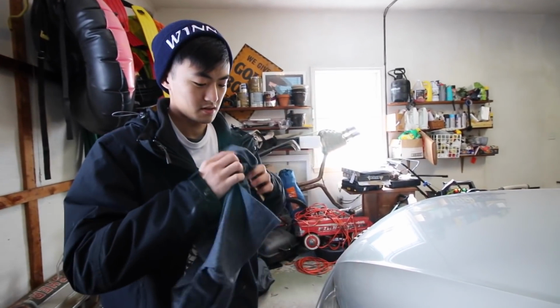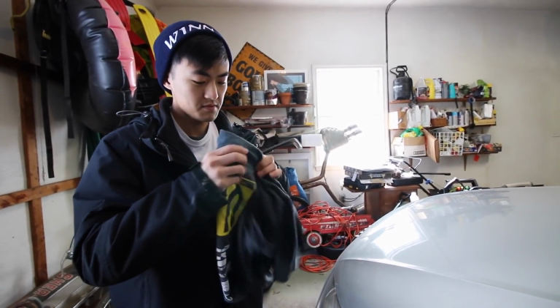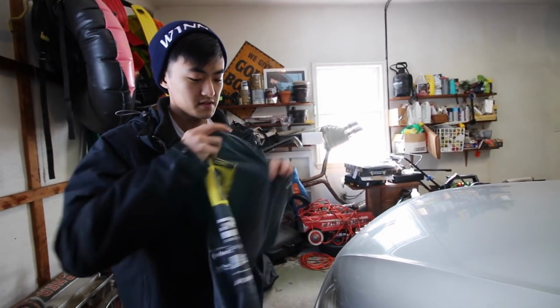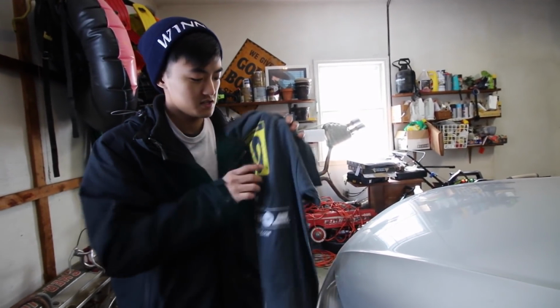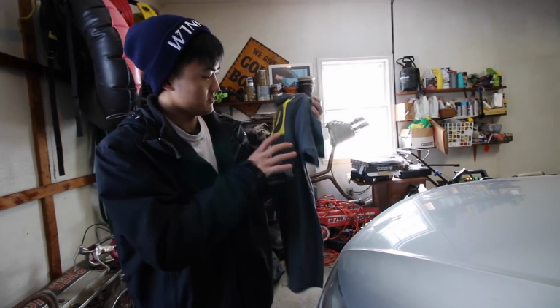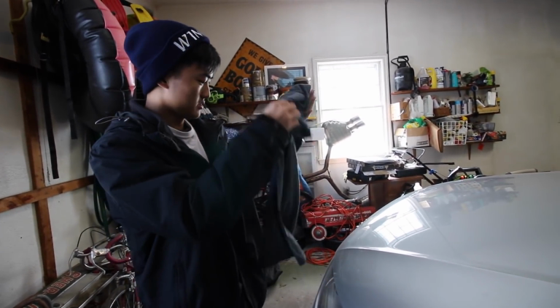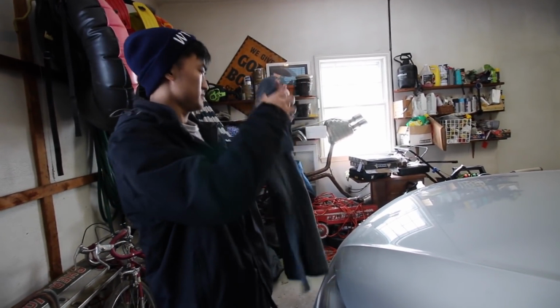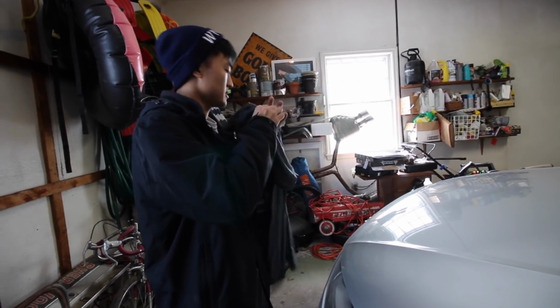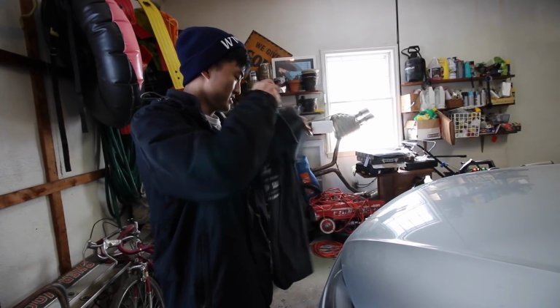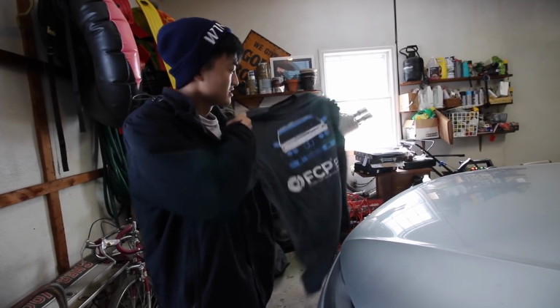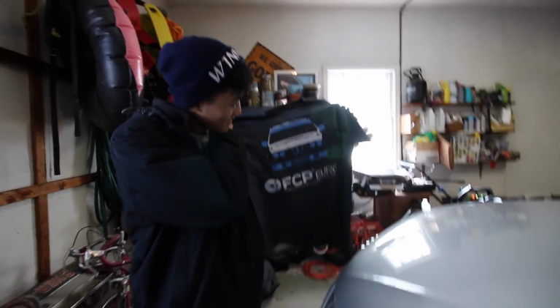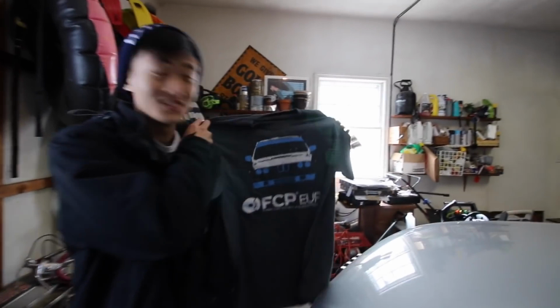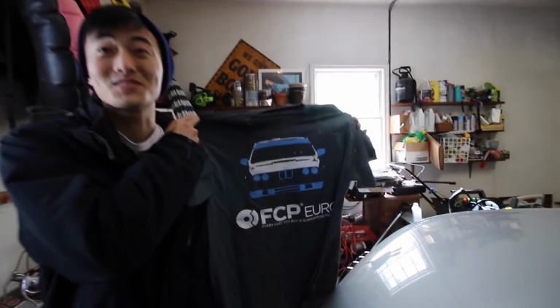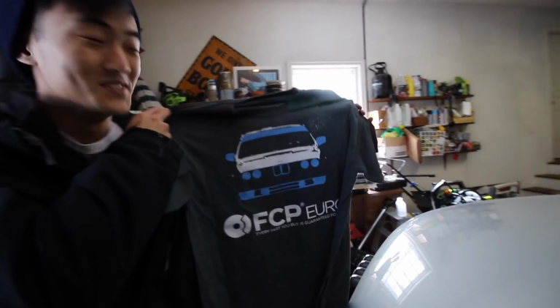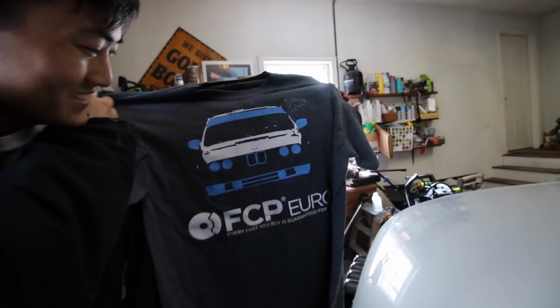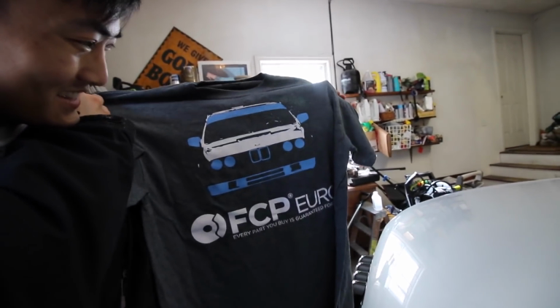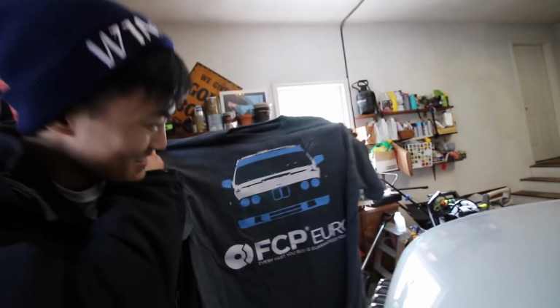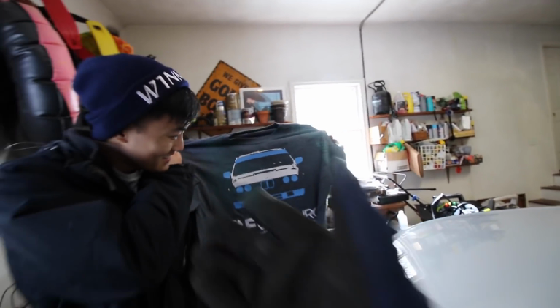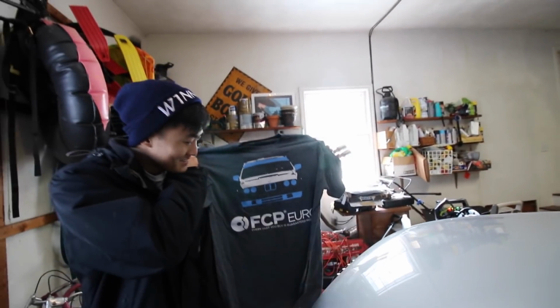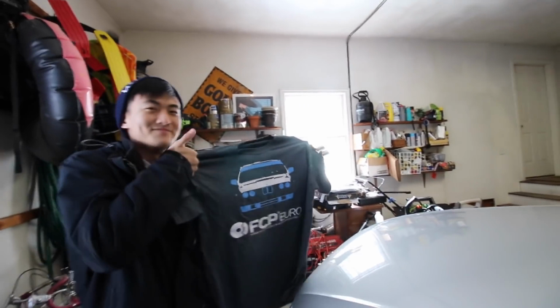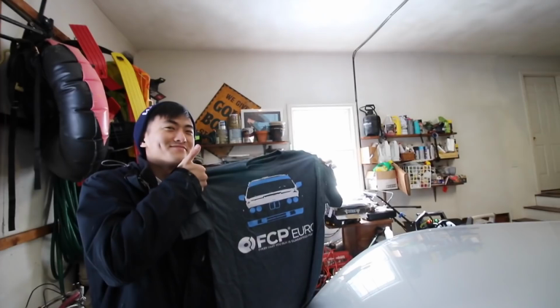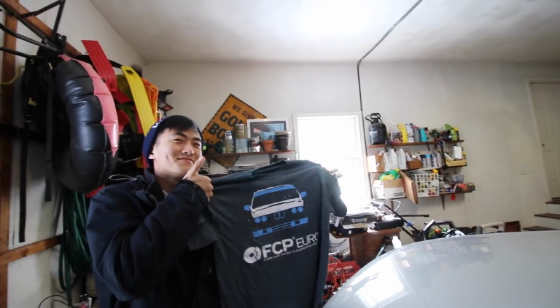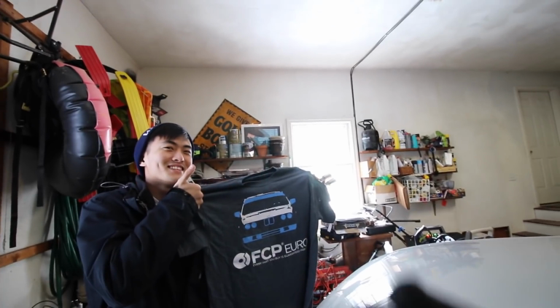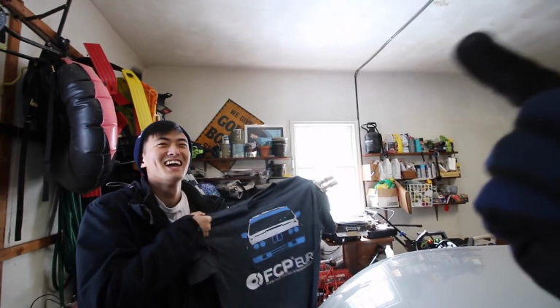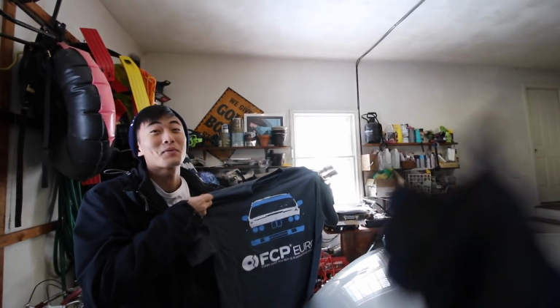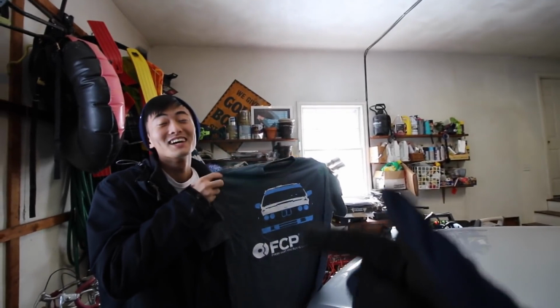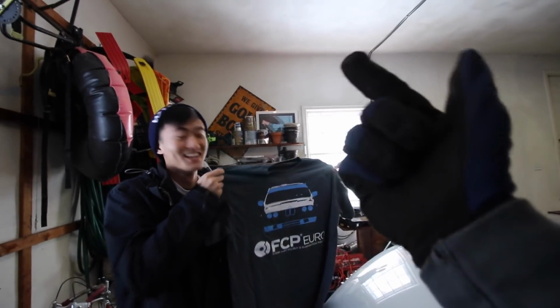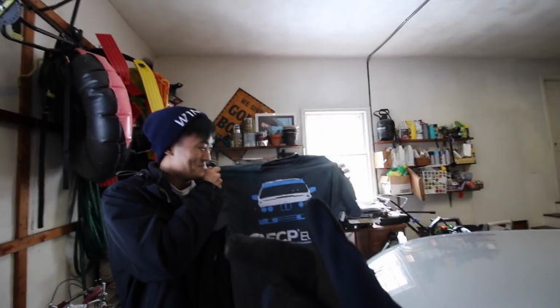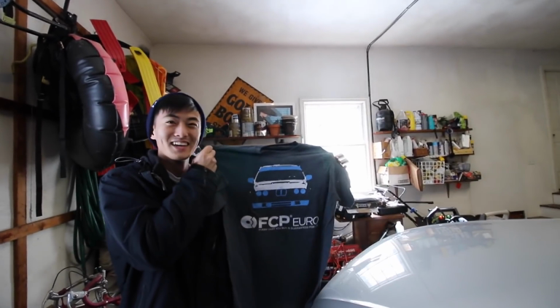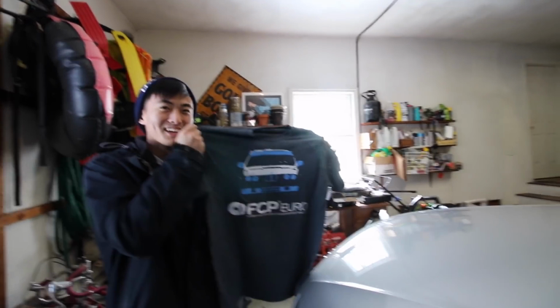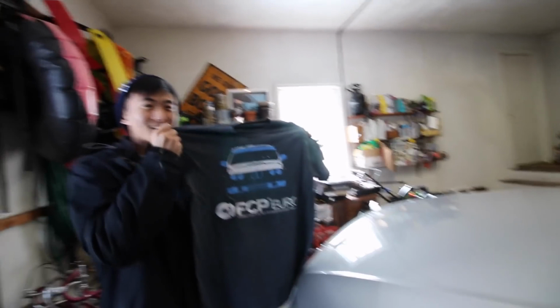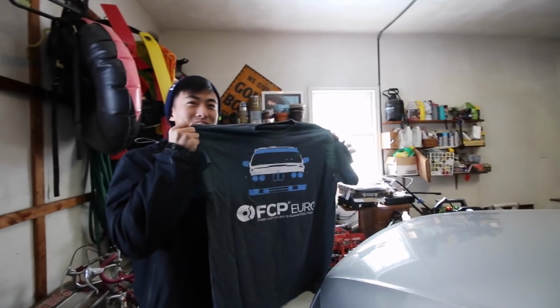I remember you mentioned like a t-shirt. How do you open this? It's got a BMW on it, which is perfect for Palin — perfect for Palin because he drives one and I don't.